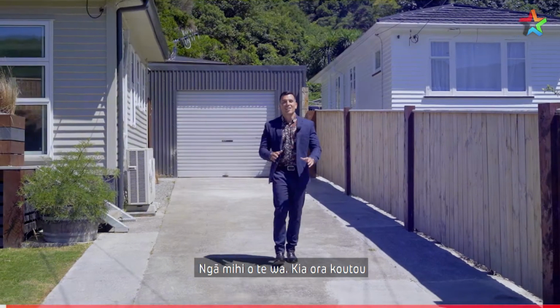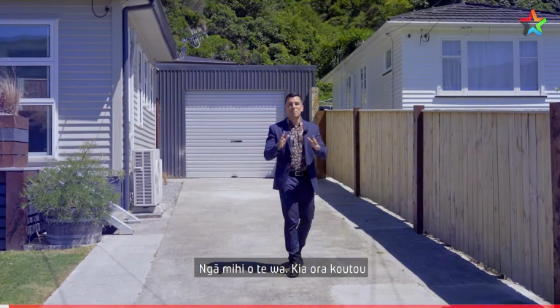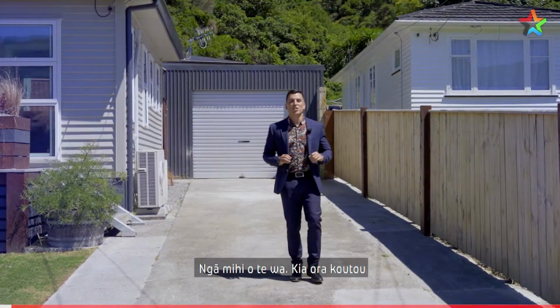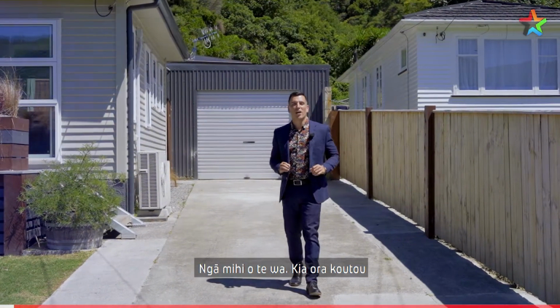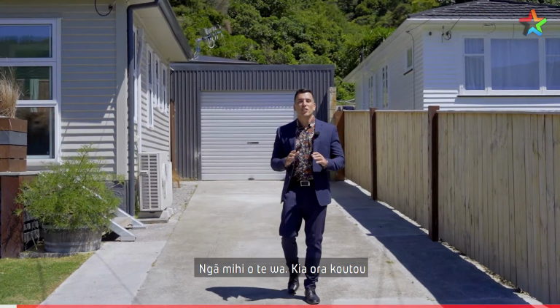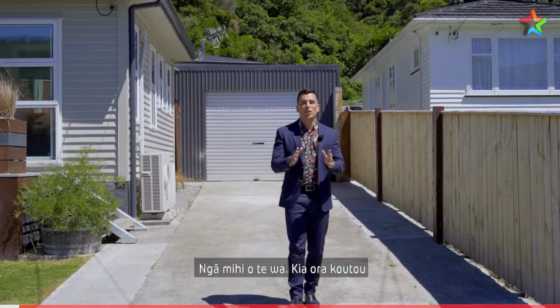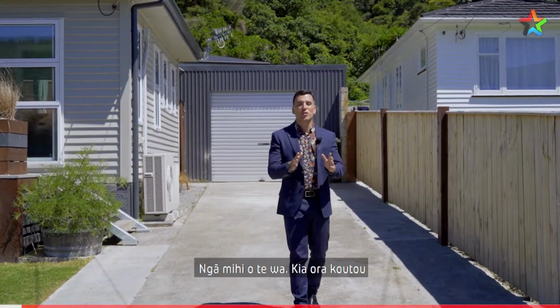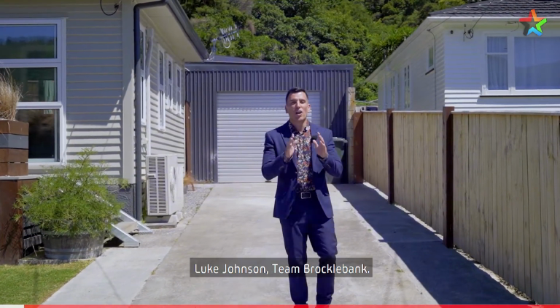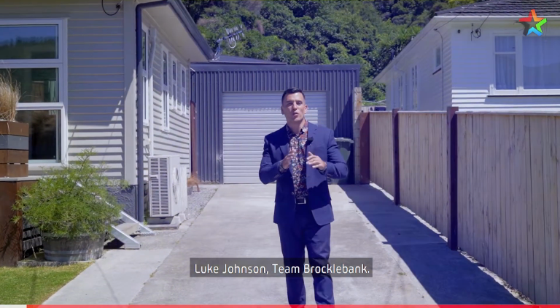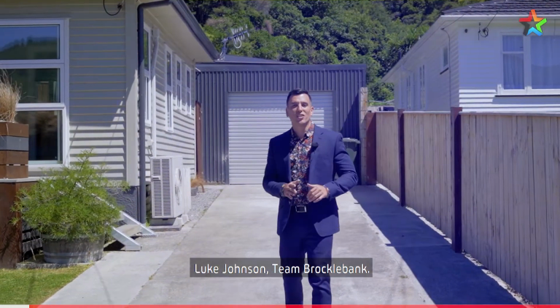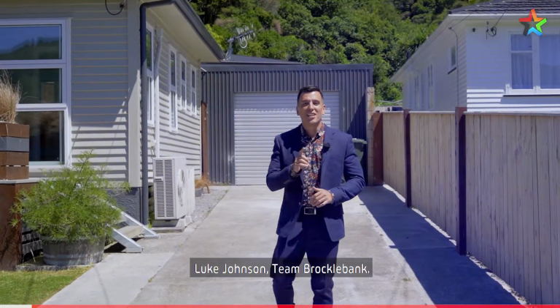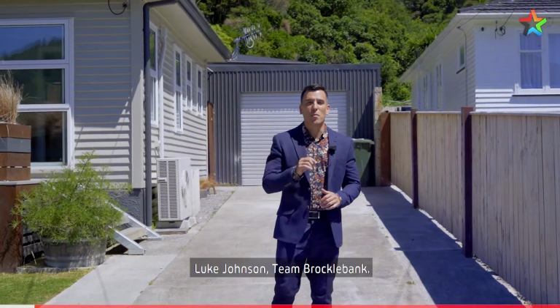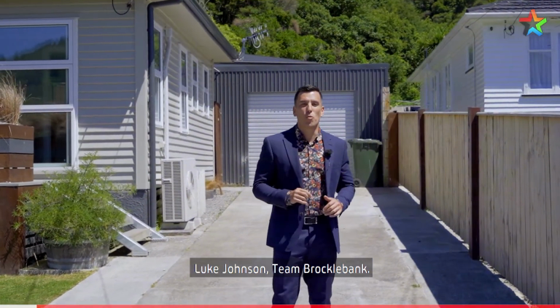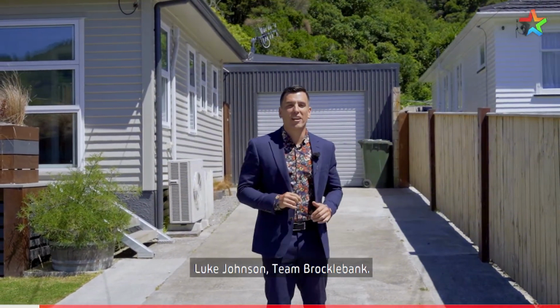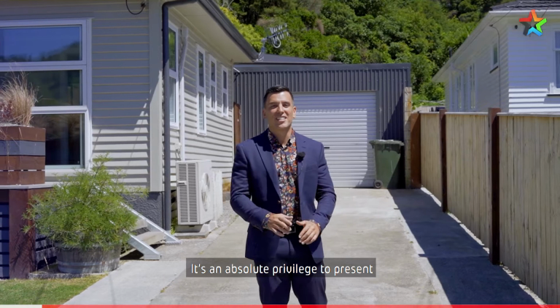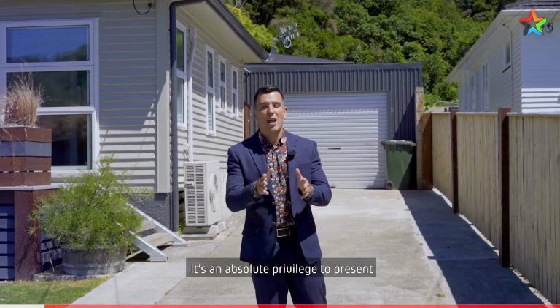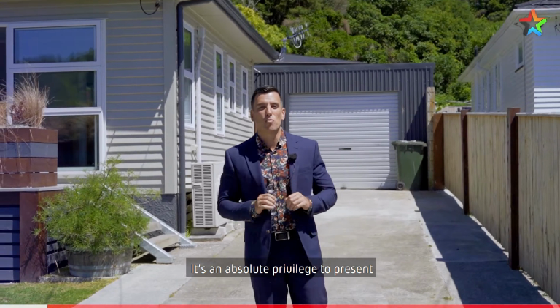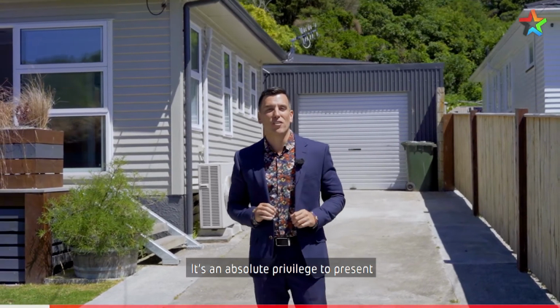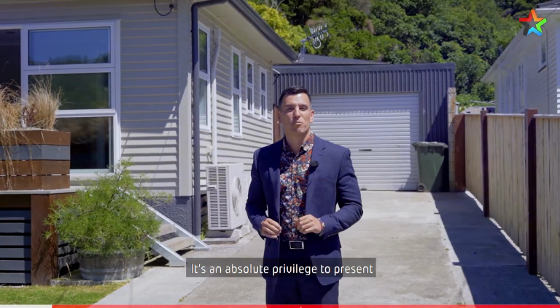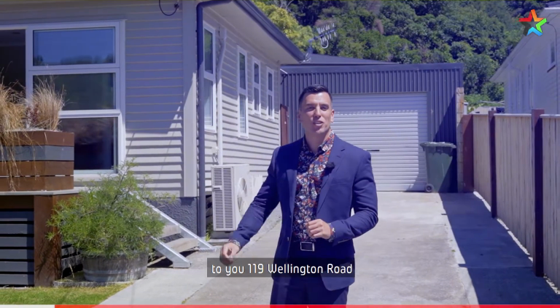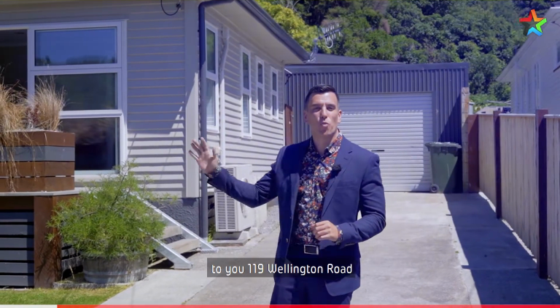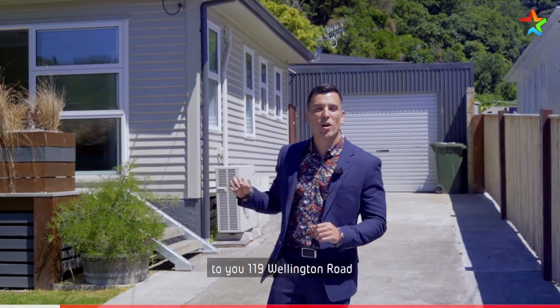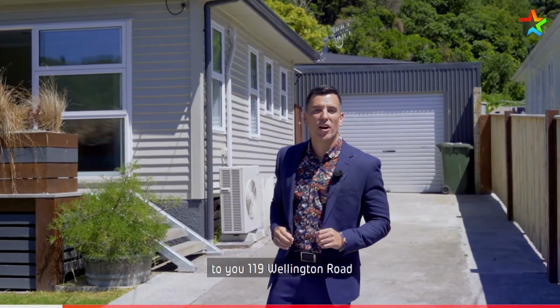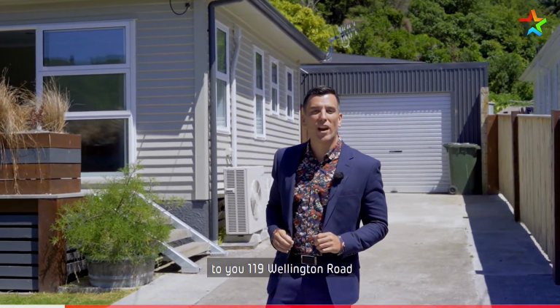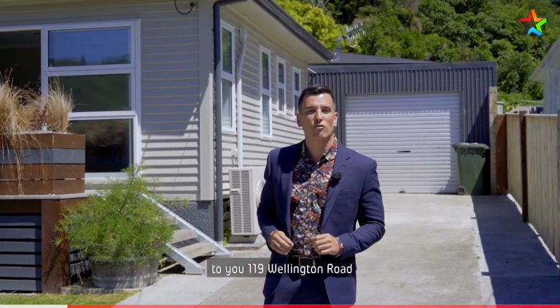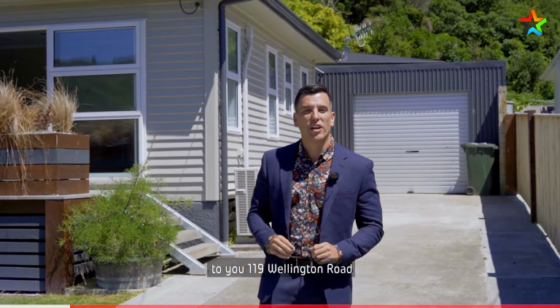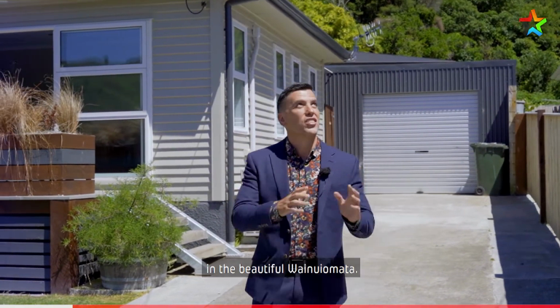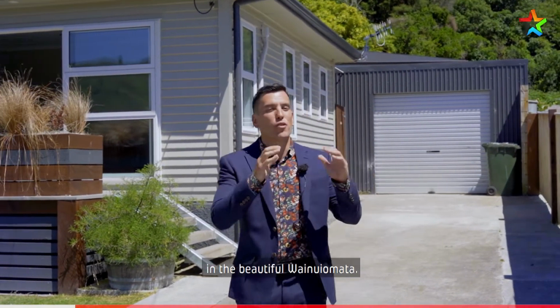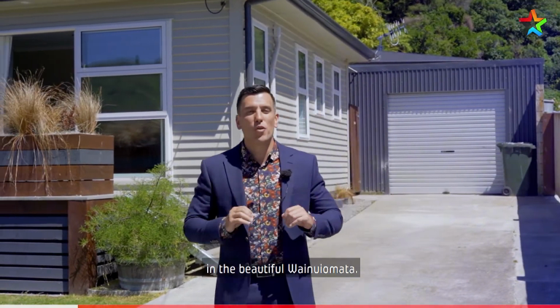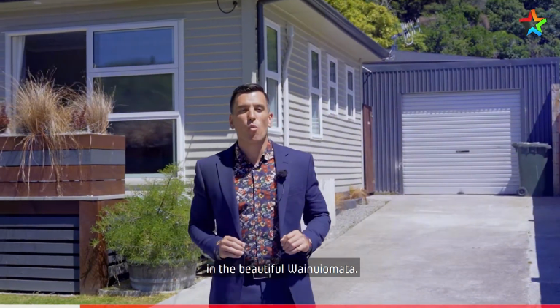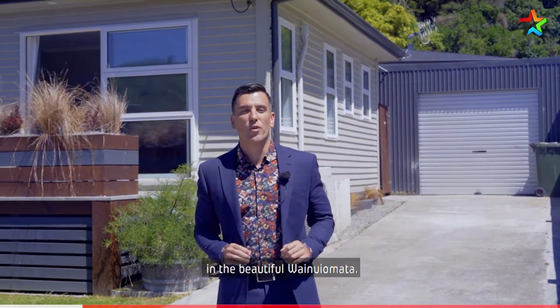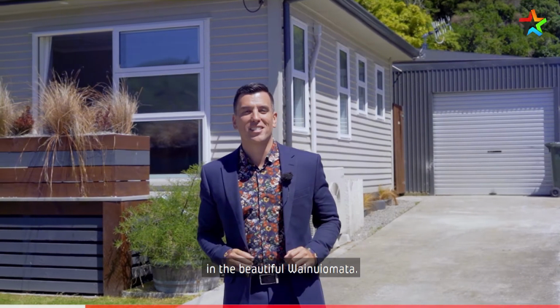Ngā mihi o te wā, kia ora koutou. Luke Johnson, Team Brockle Bank. It's an absolute privilege to present to you 119 Wellington Road in the beautiful Wainui Omata.